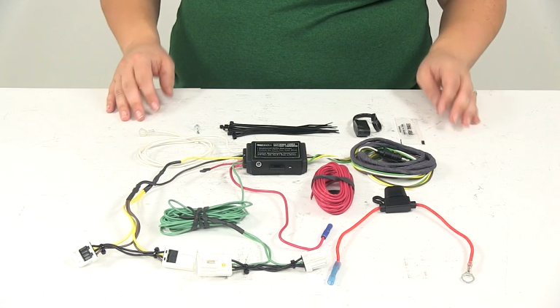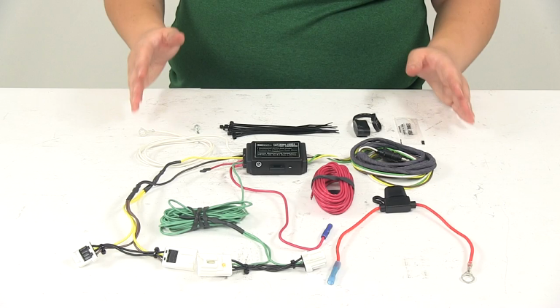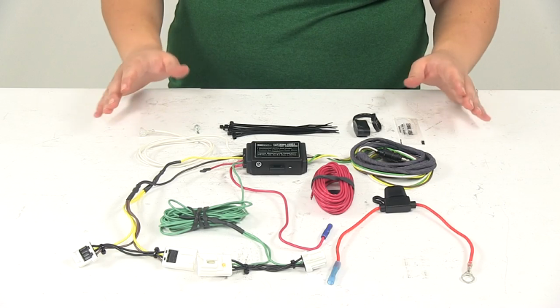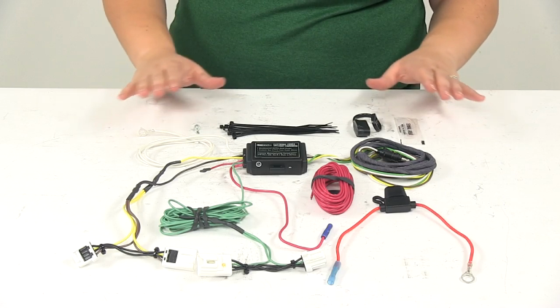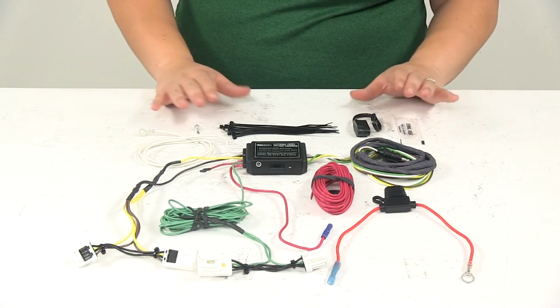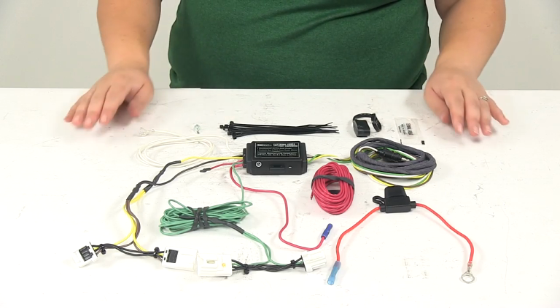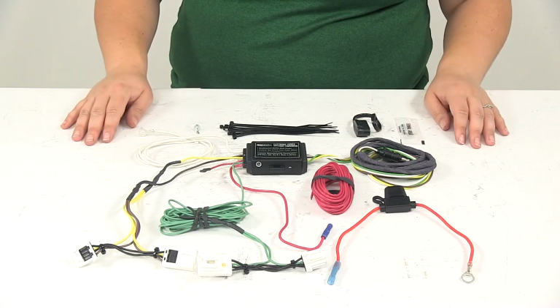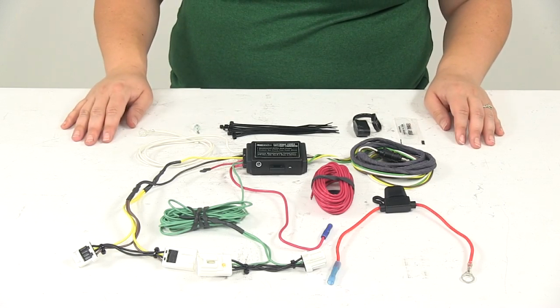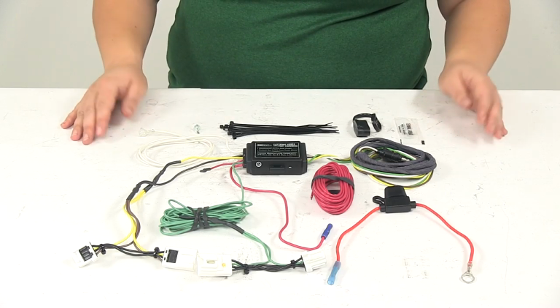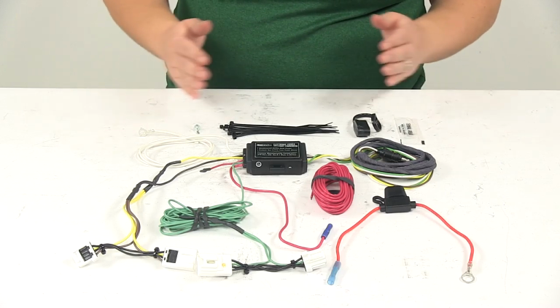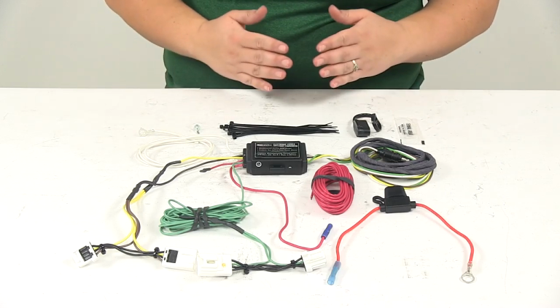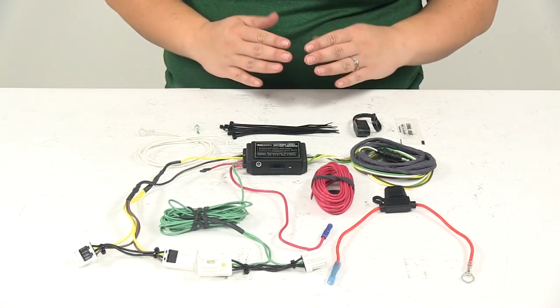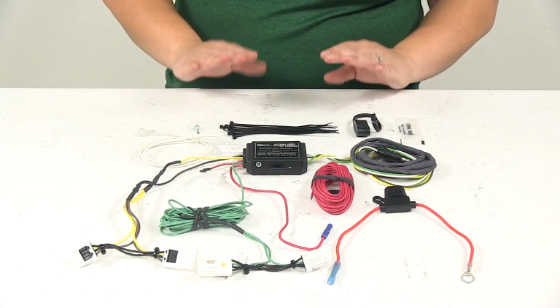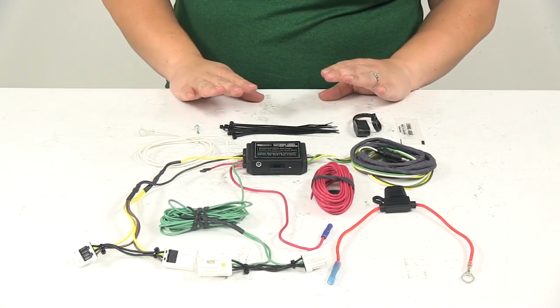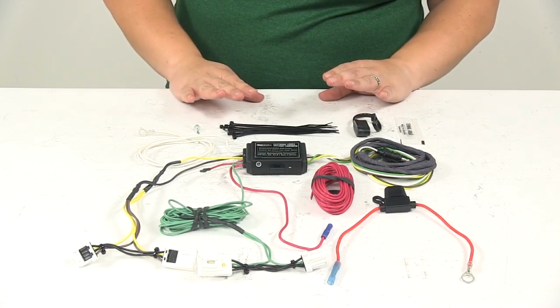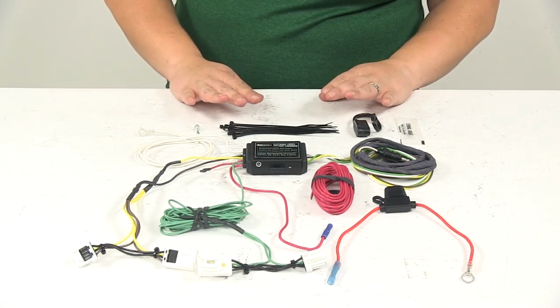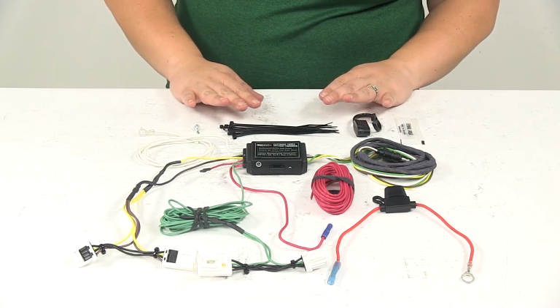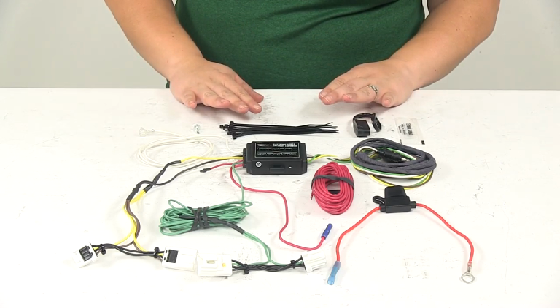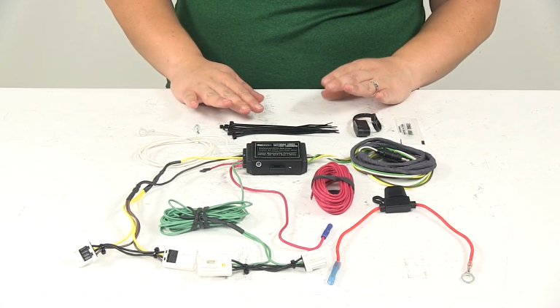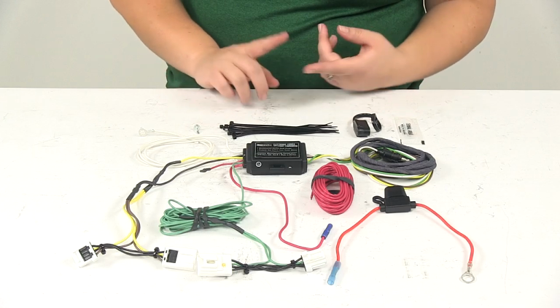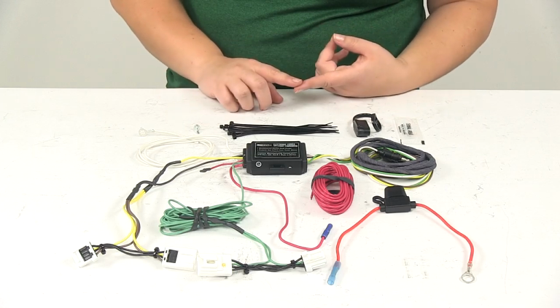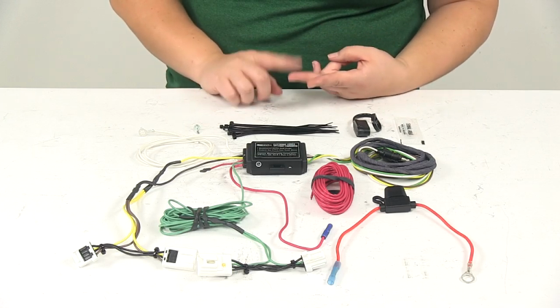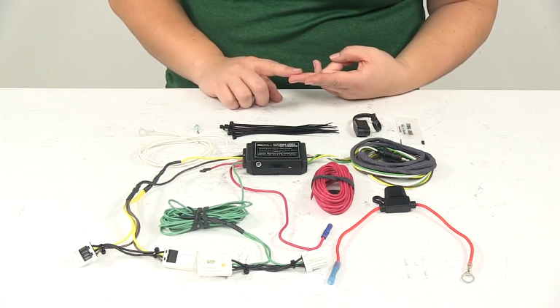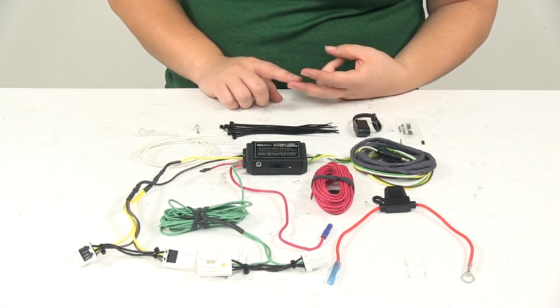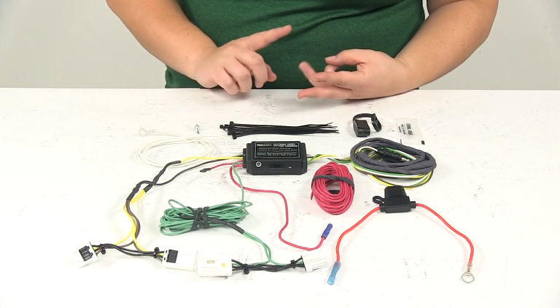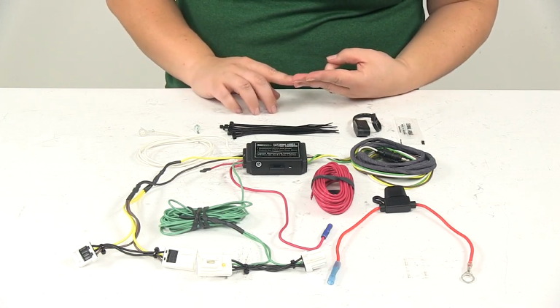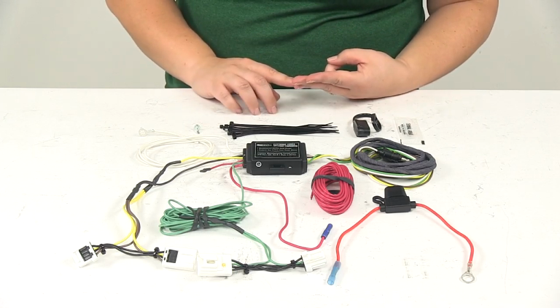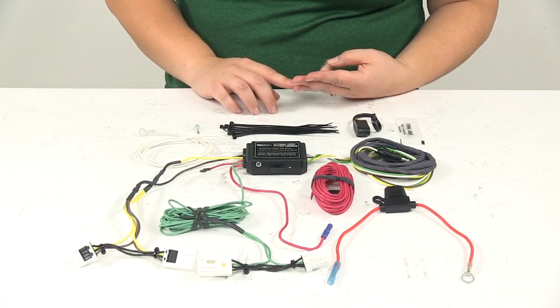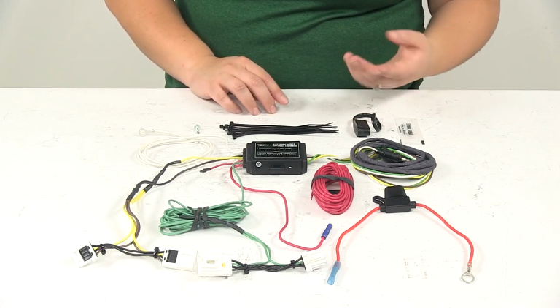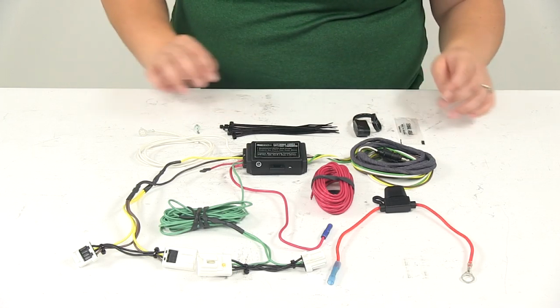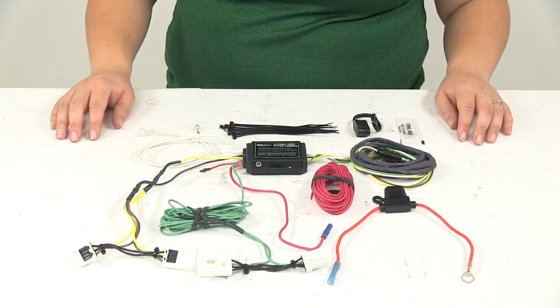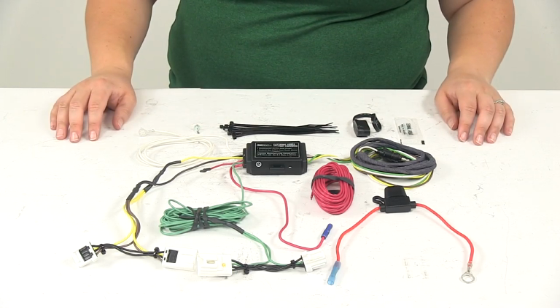The main benefit to having this wiring harness is it's going to give you all those wiring functions at the back of your vehicle — your stop, turn, and tail lights, as well as a ground connection.